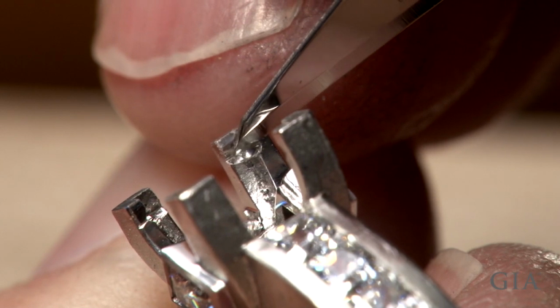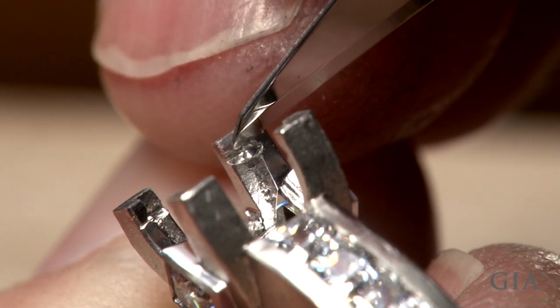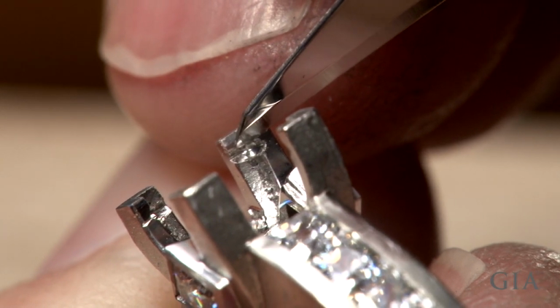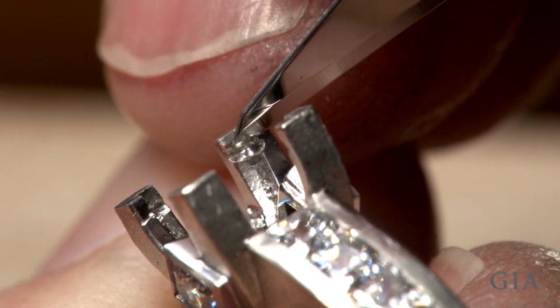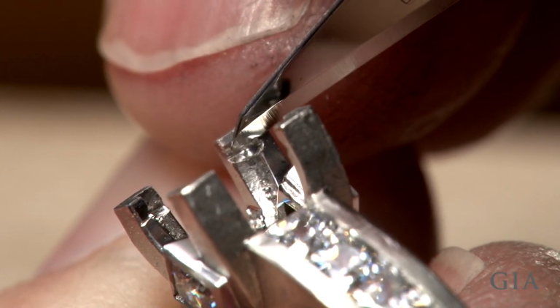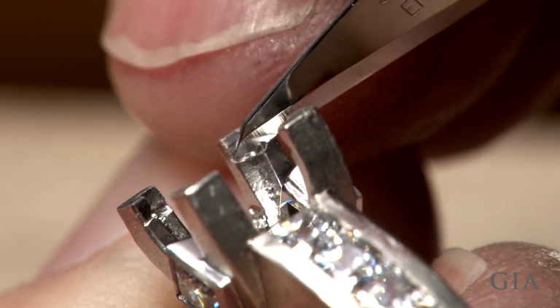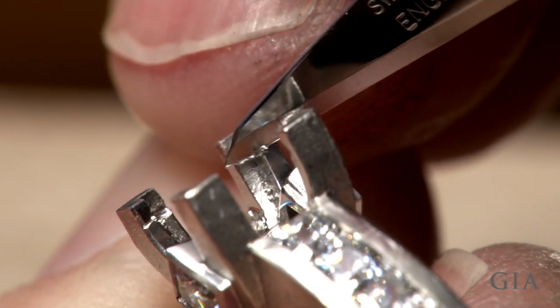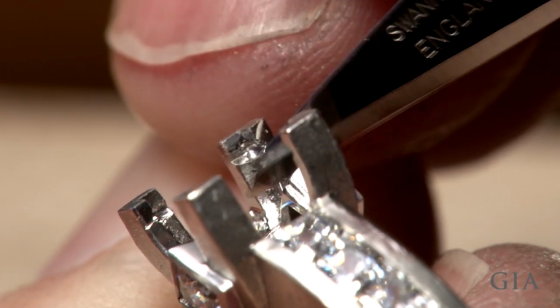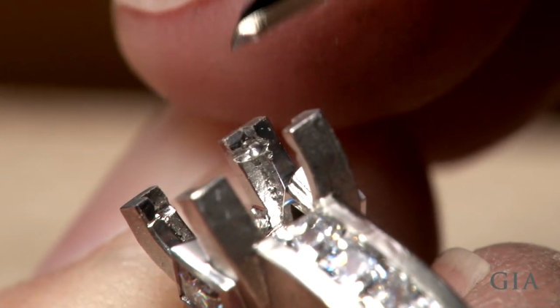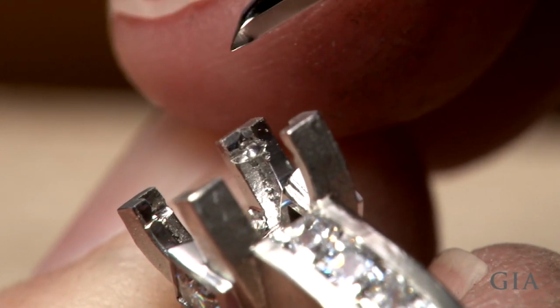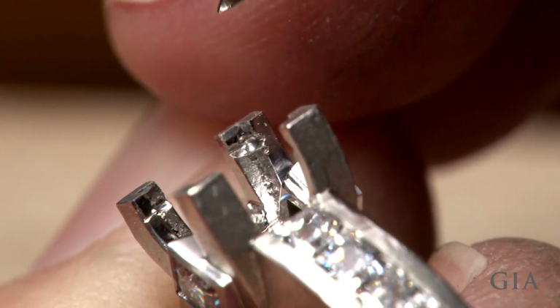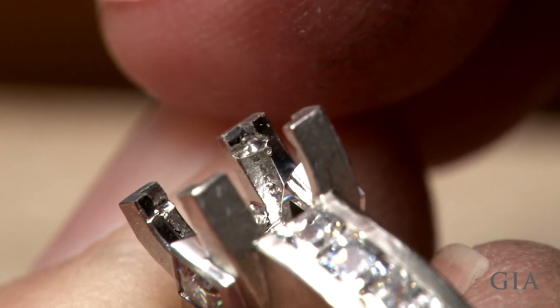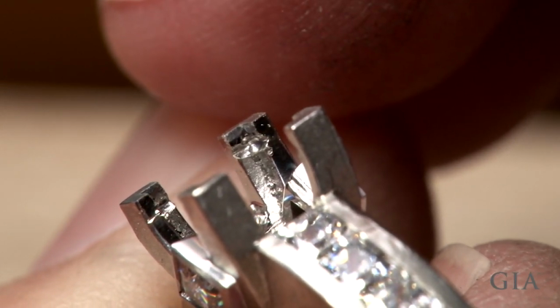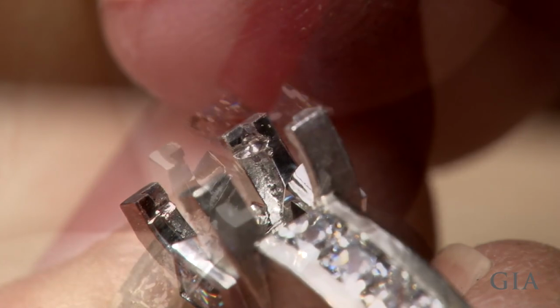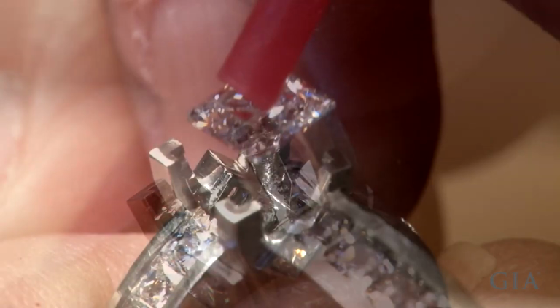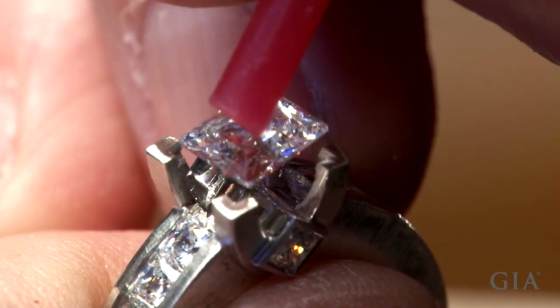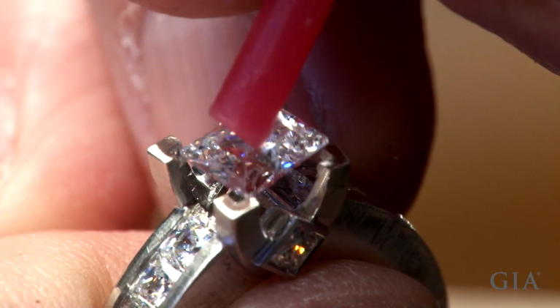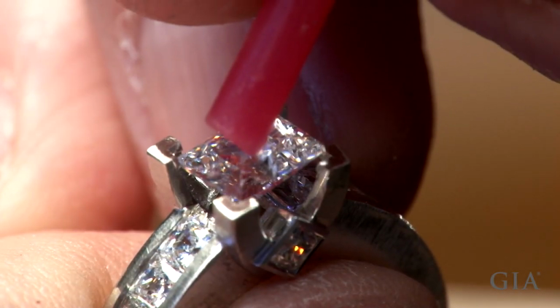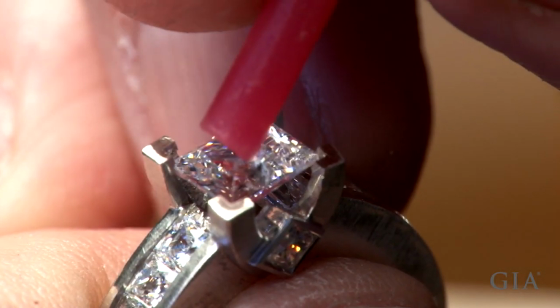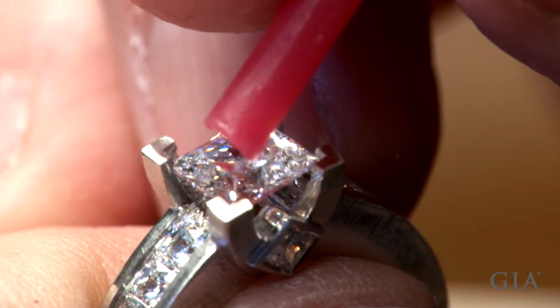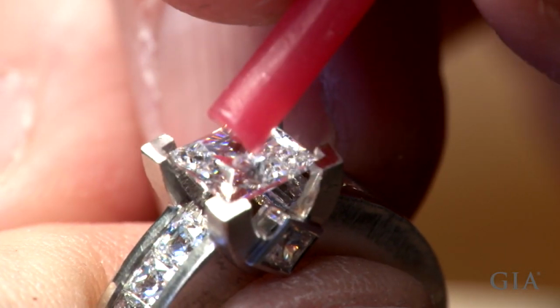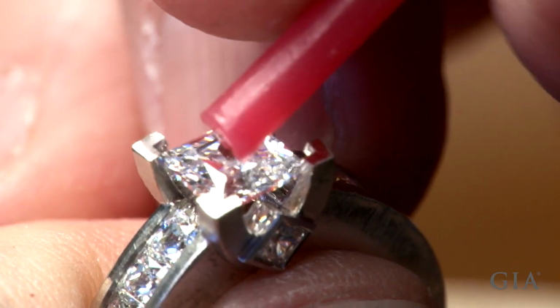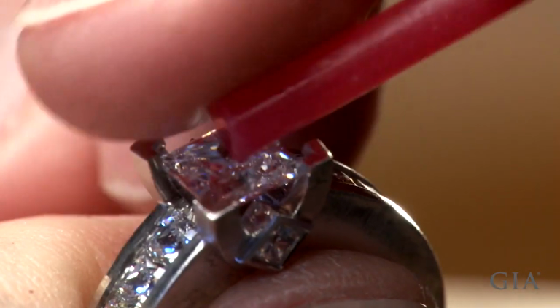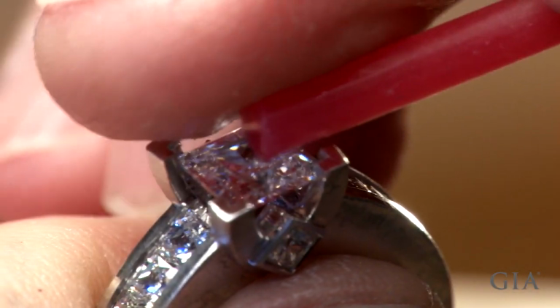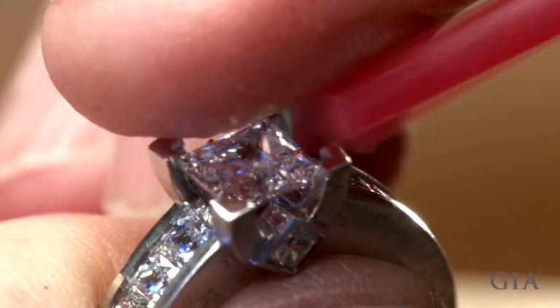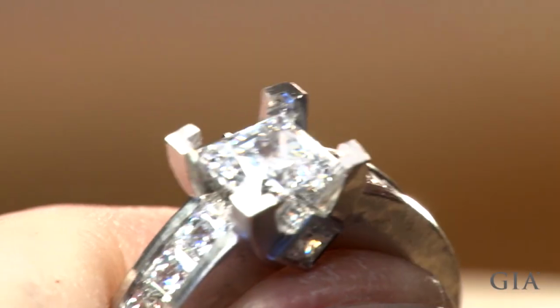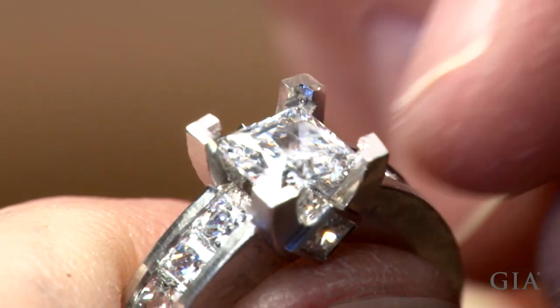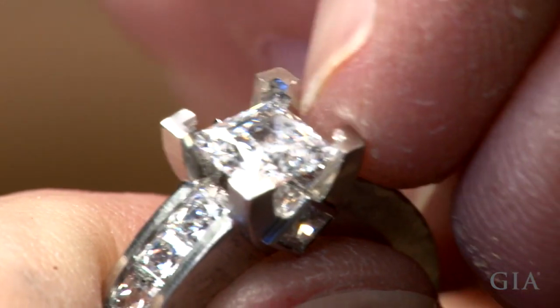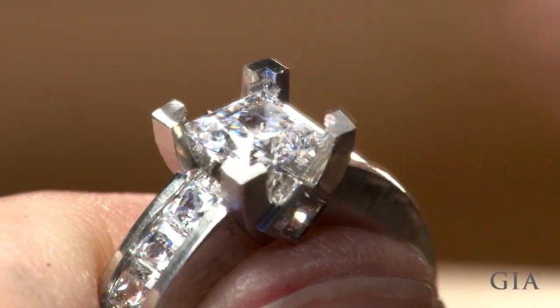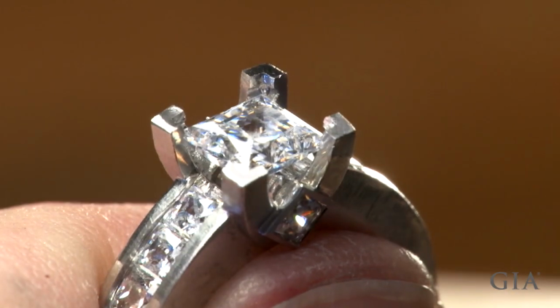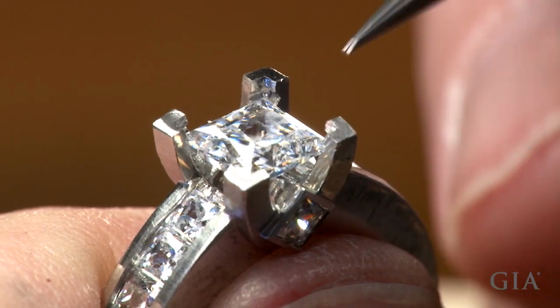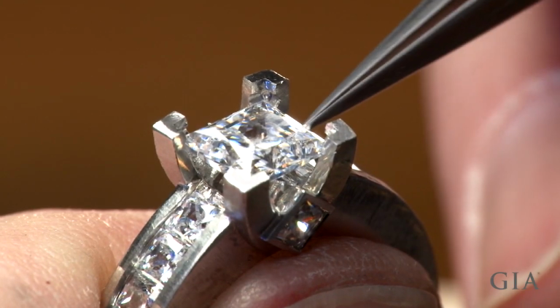Pre-finish and polish all areas that cannot be polished after setting. Place the stone in the mounting and check for level.